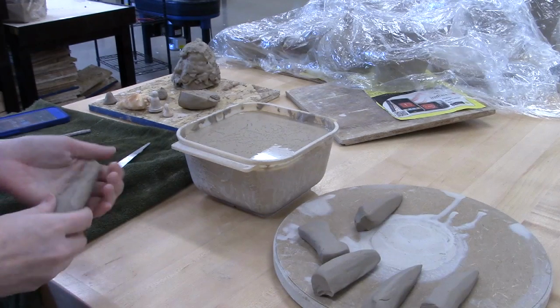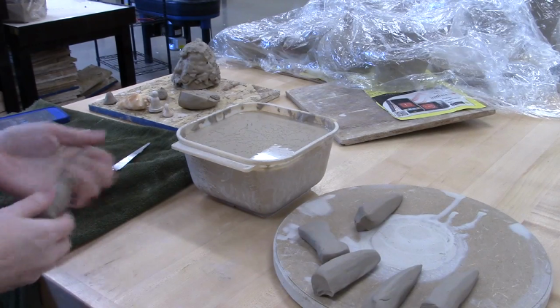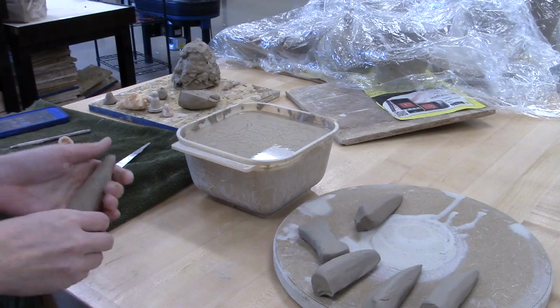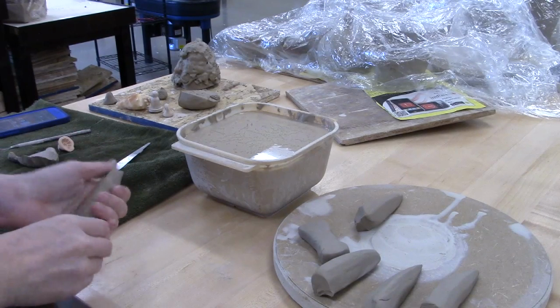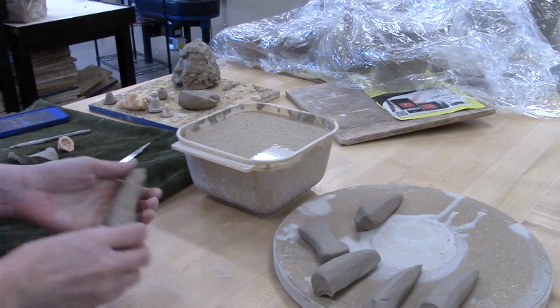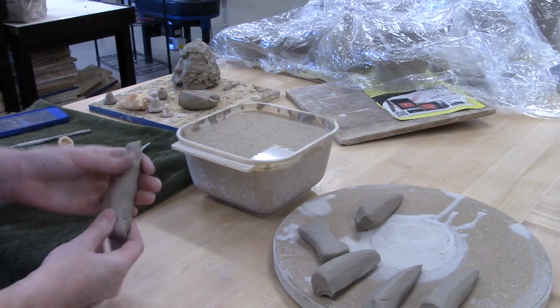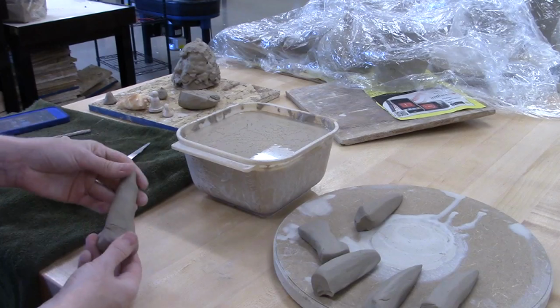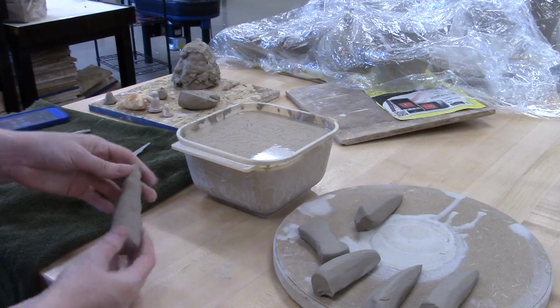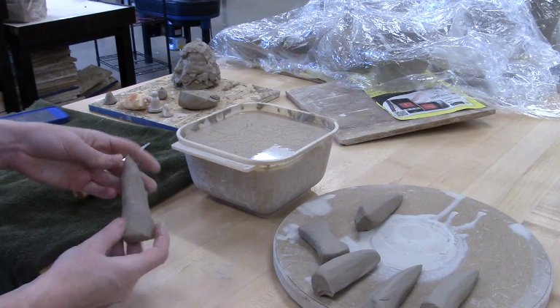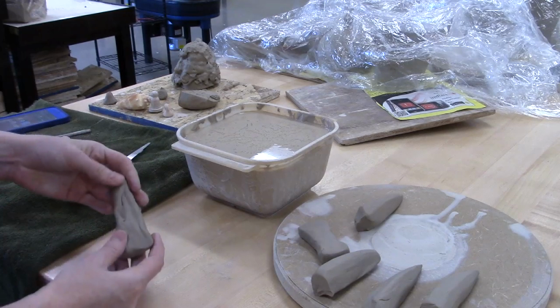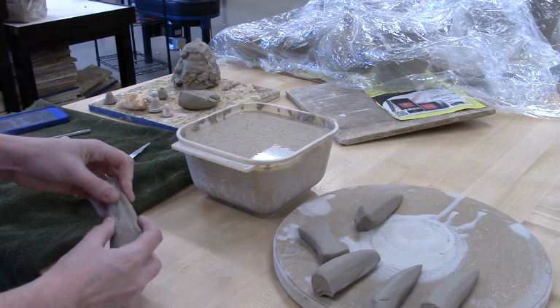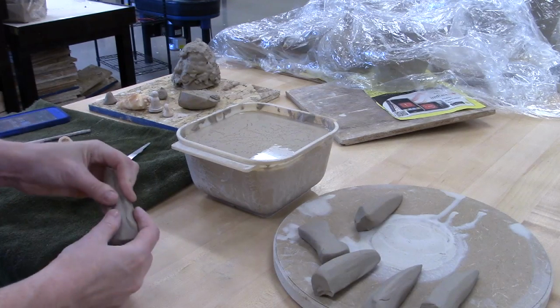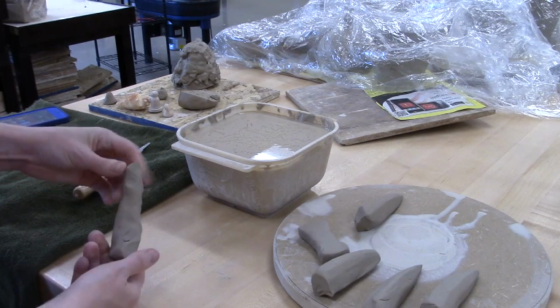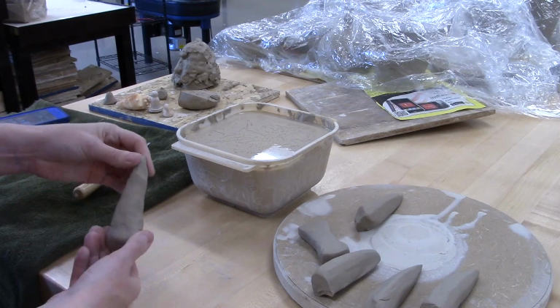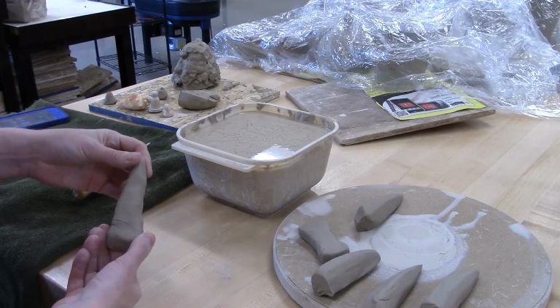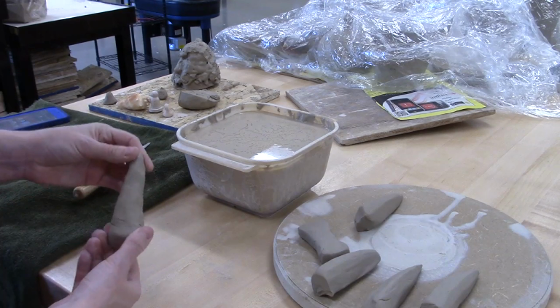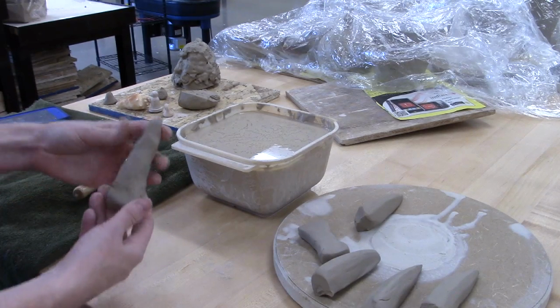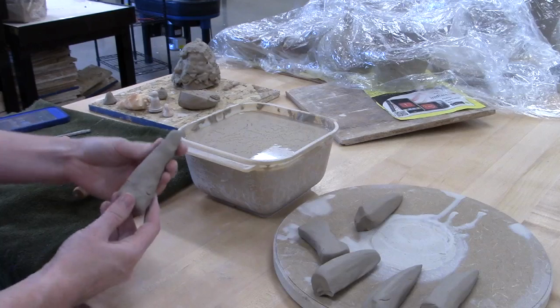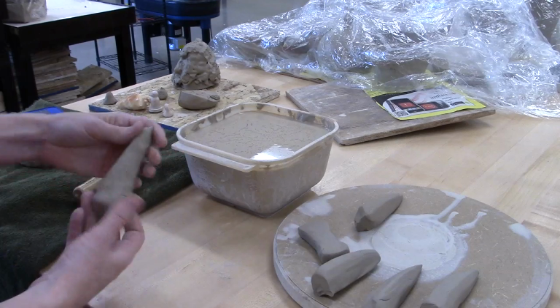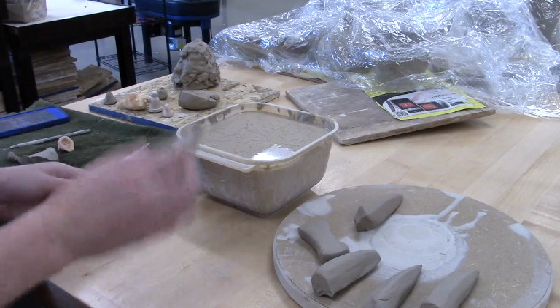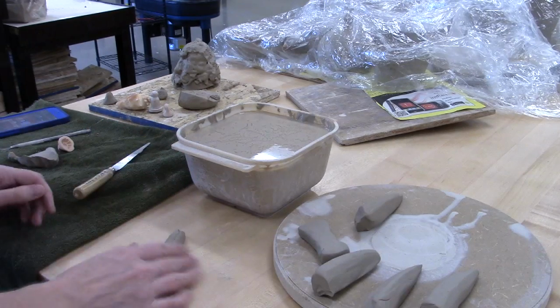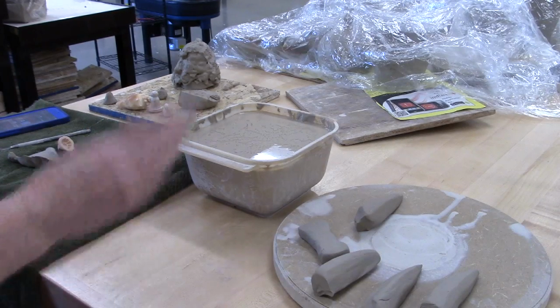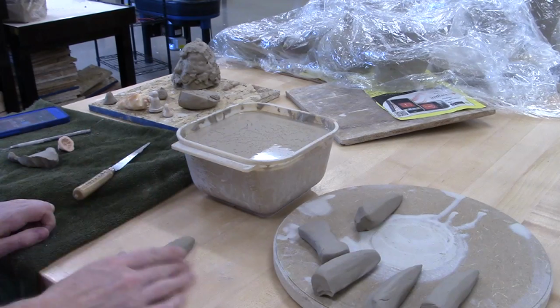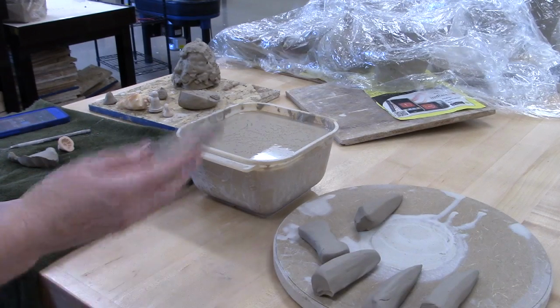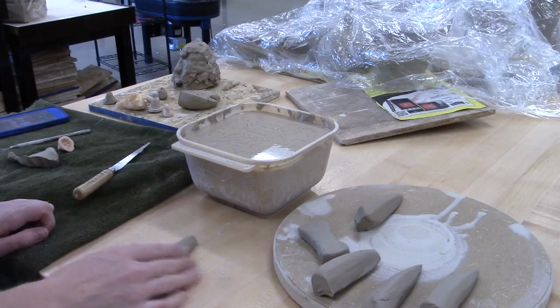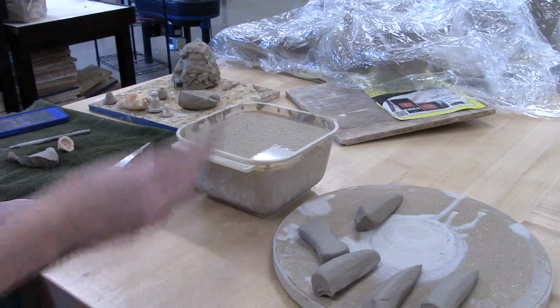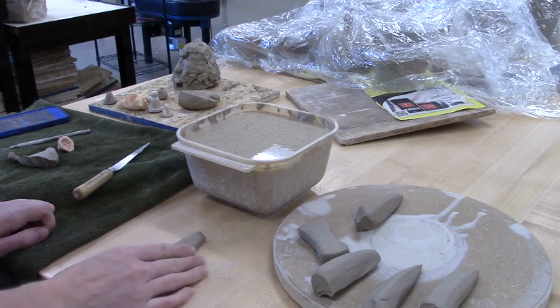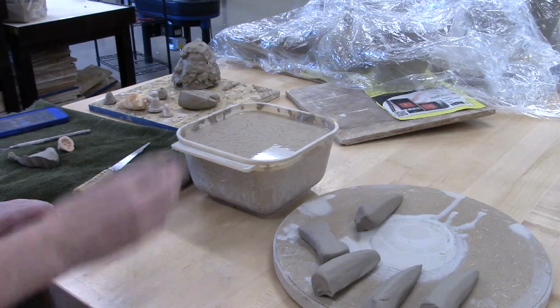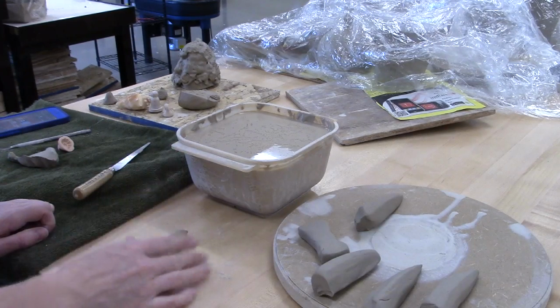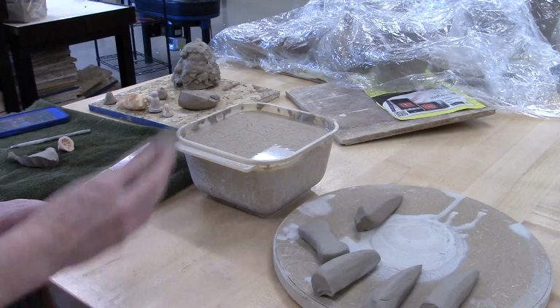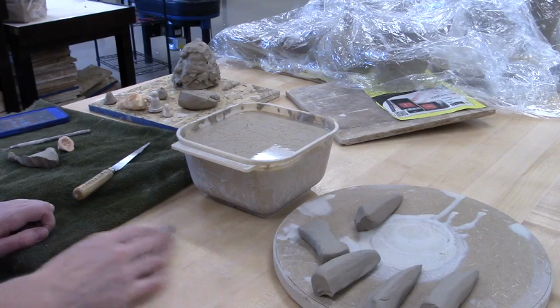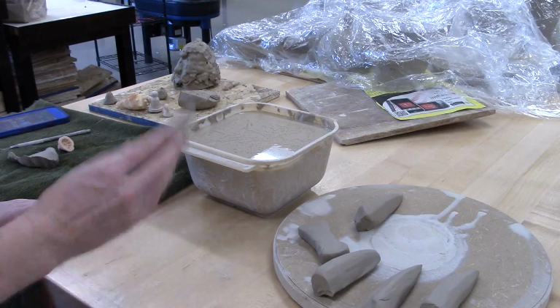I'm going to make some handles here. I've got some clay that I've pulled out of a box and shaped into kind of a carrot shape, or a spike or whatever you want to call it. I'm going to slam this on the table to get the edges compressed a little bit.